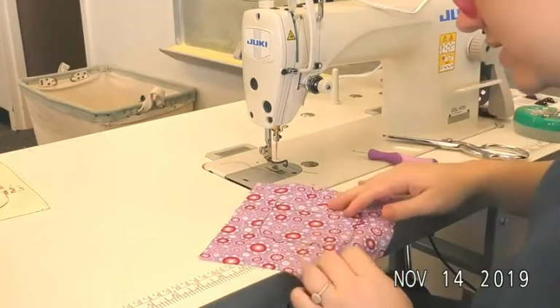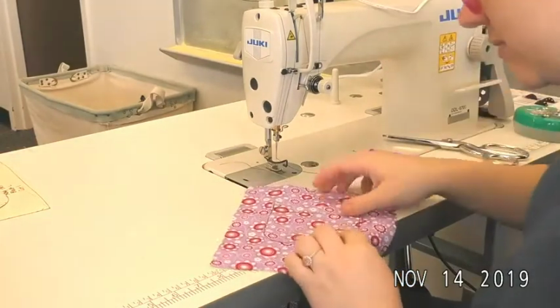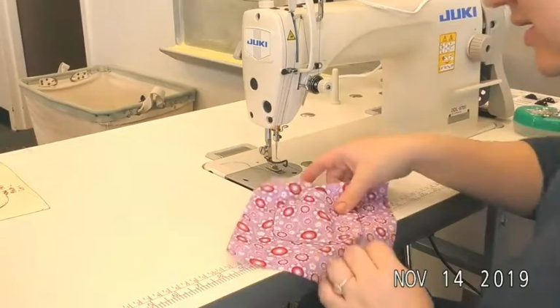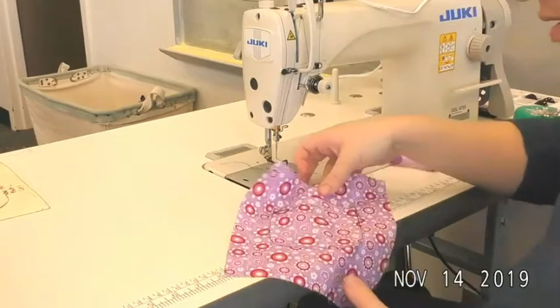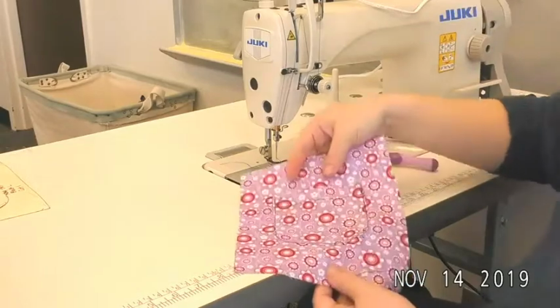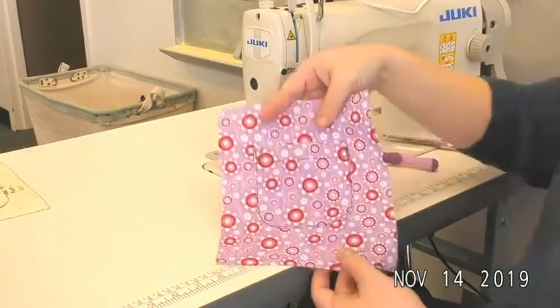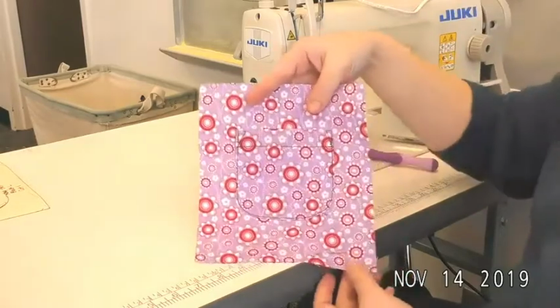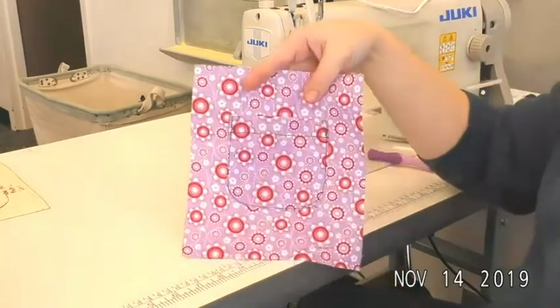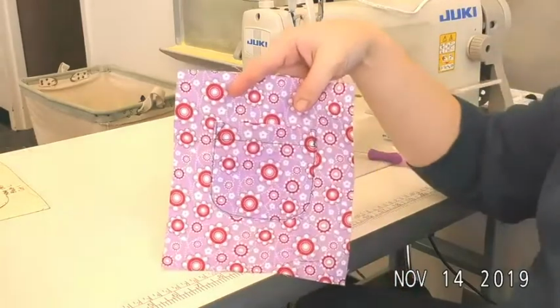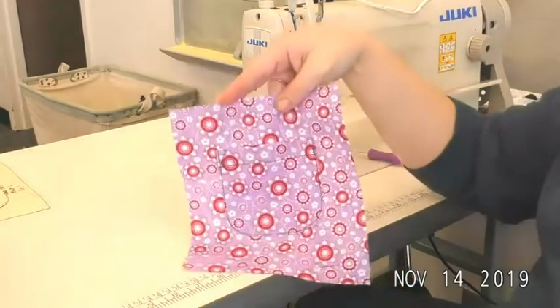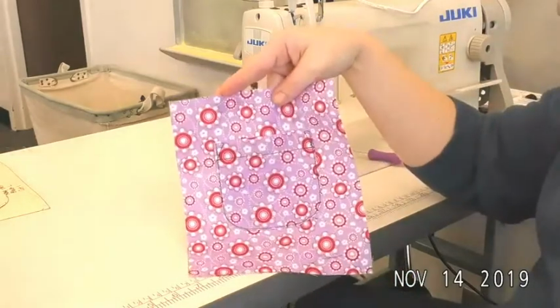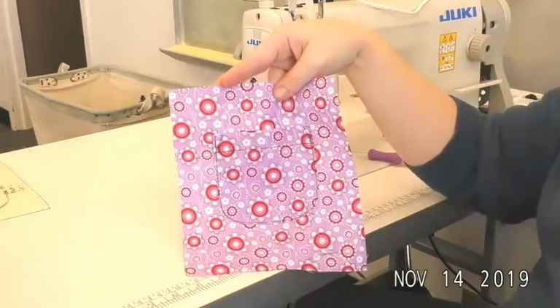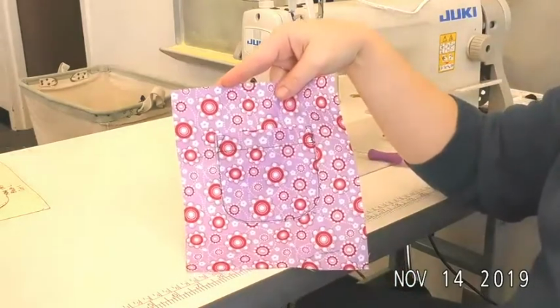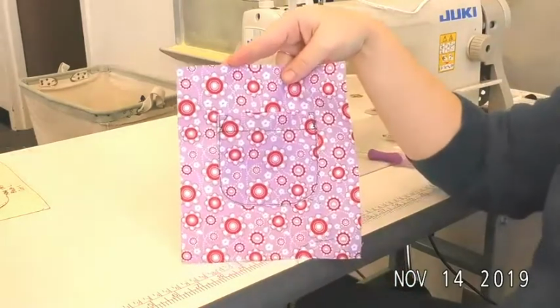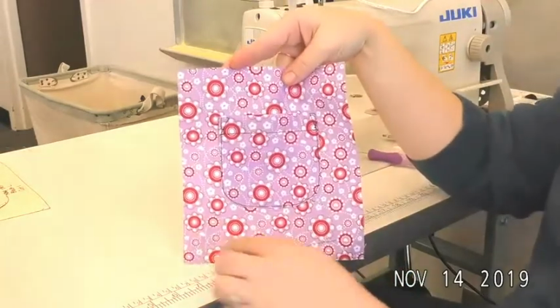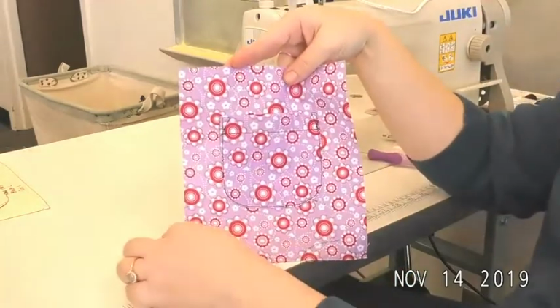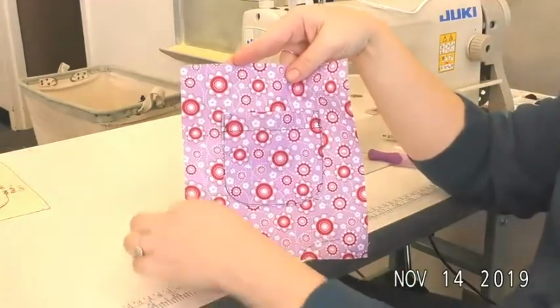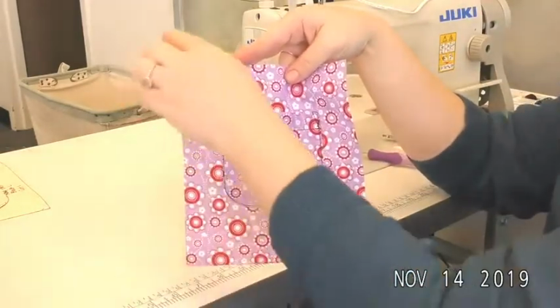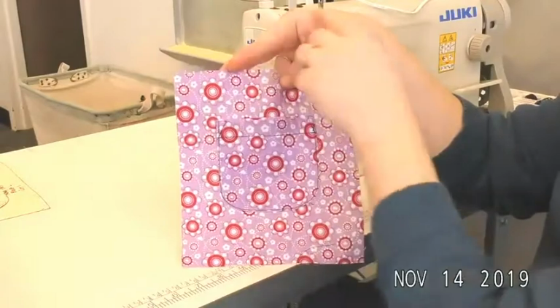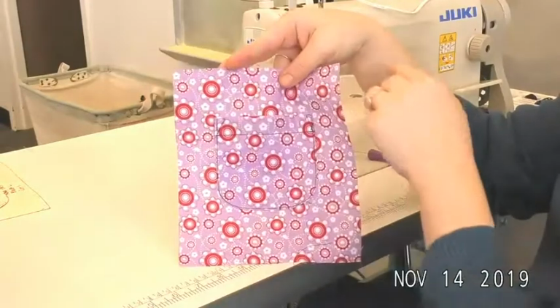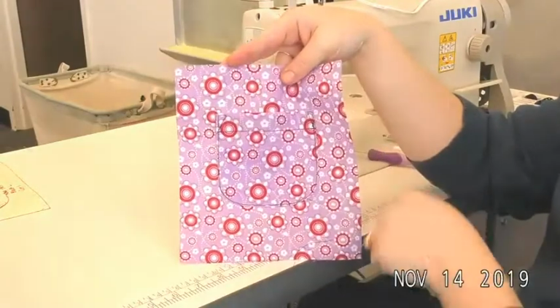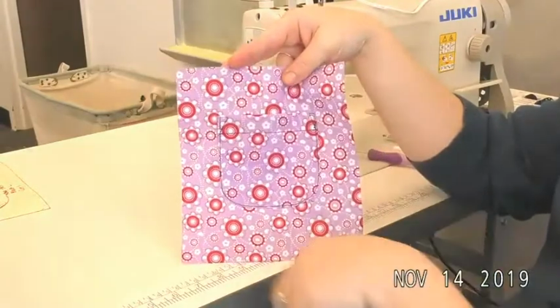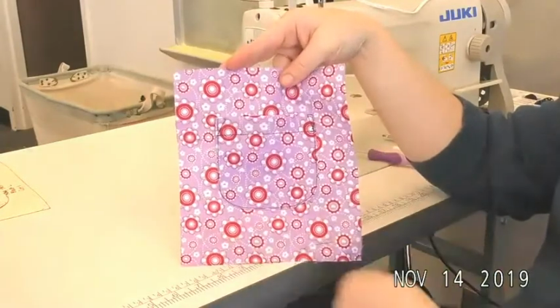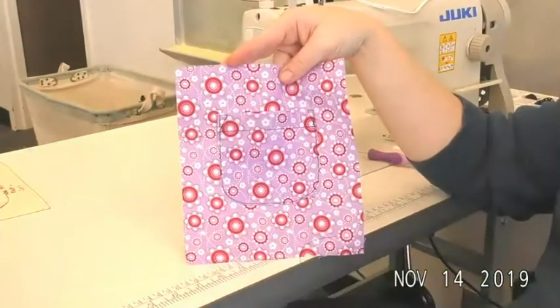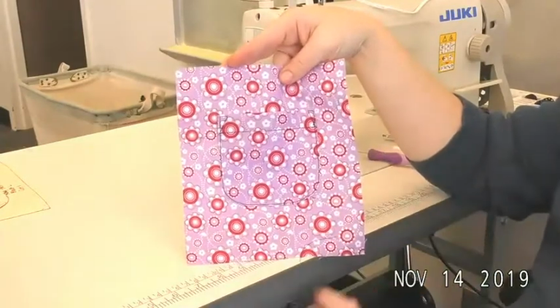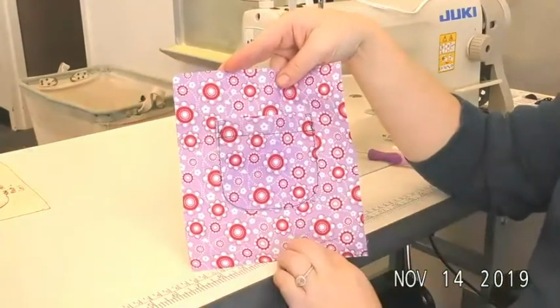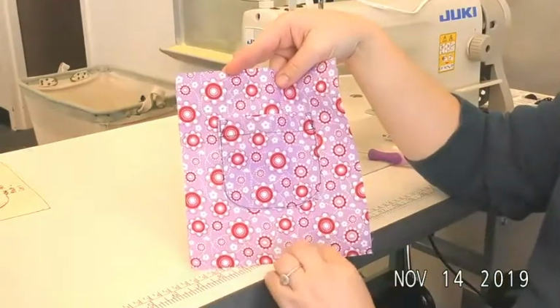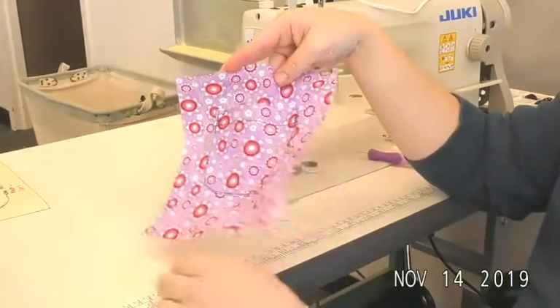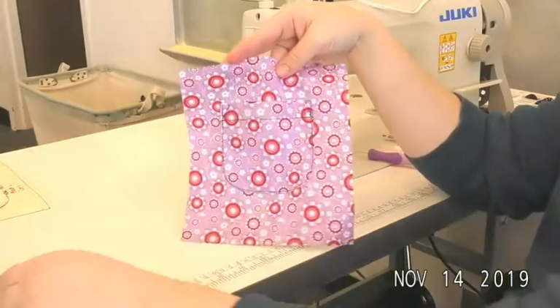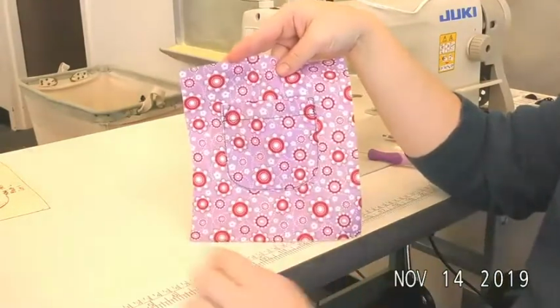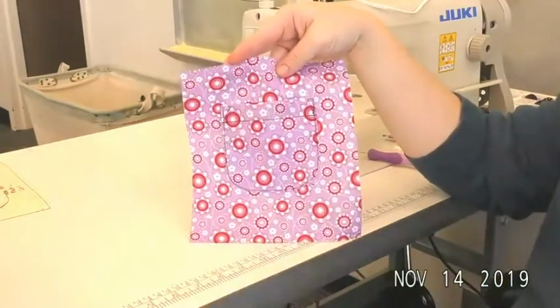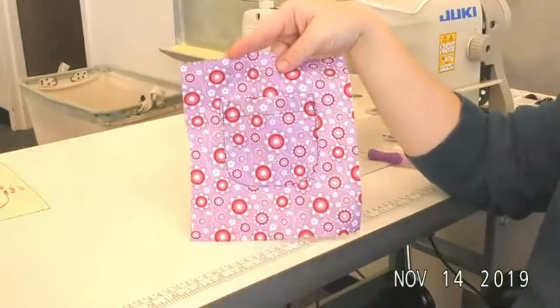Once those basting stitches are out, you have a complete pocket. You can finish the outside edges of the rectangle with your pinking shears so they don't fray in your notebook.